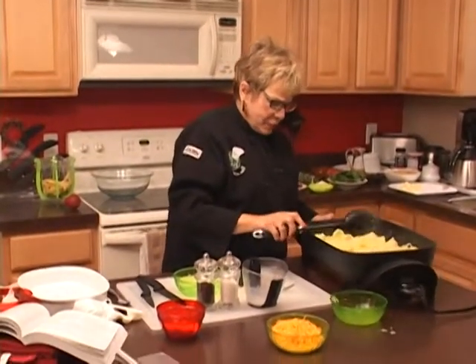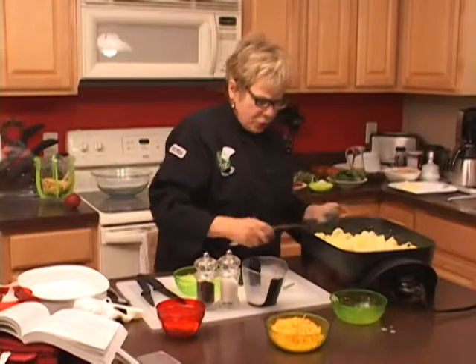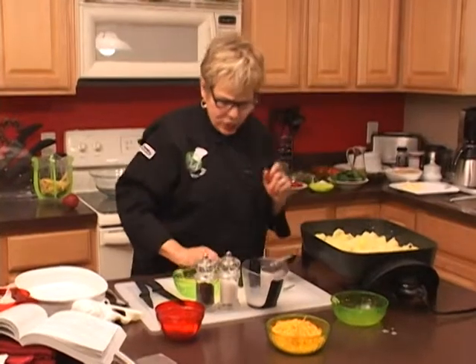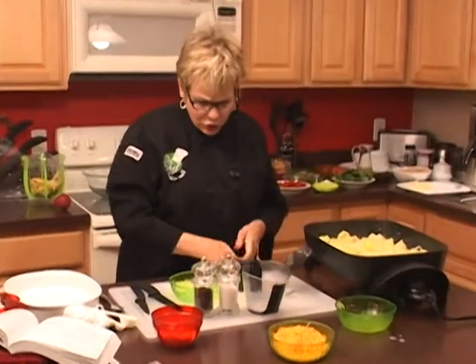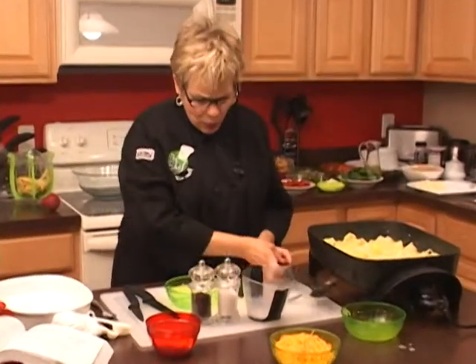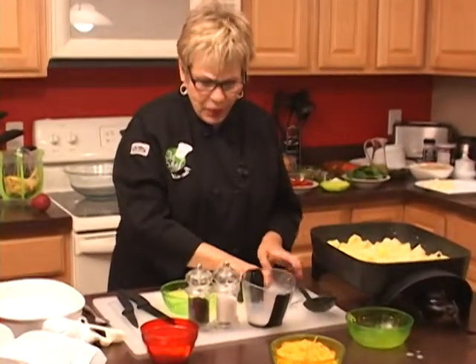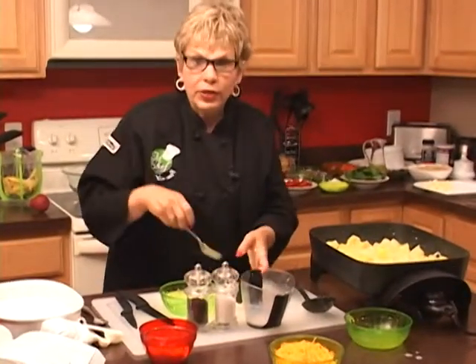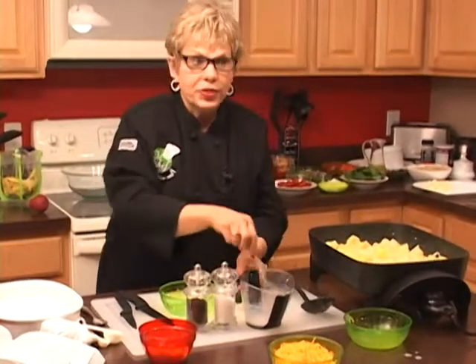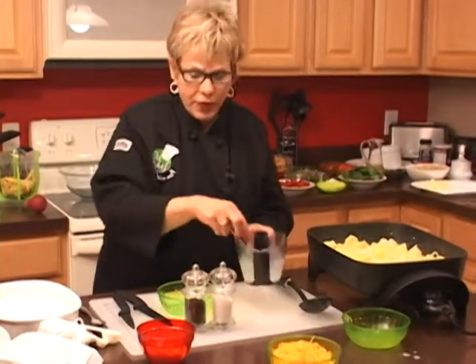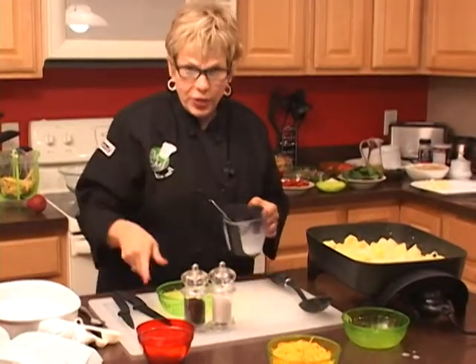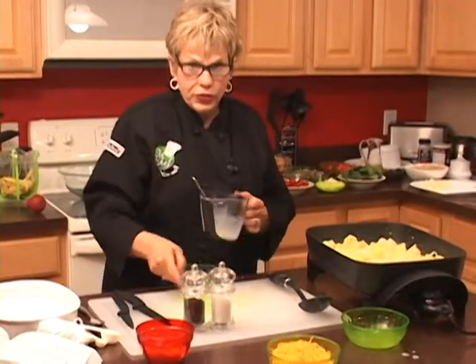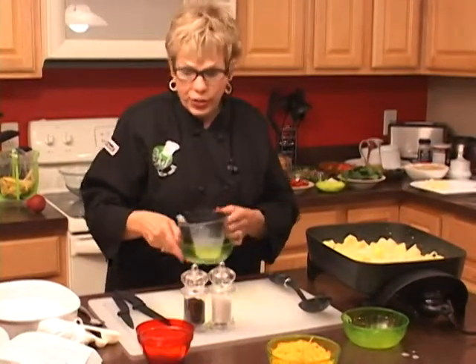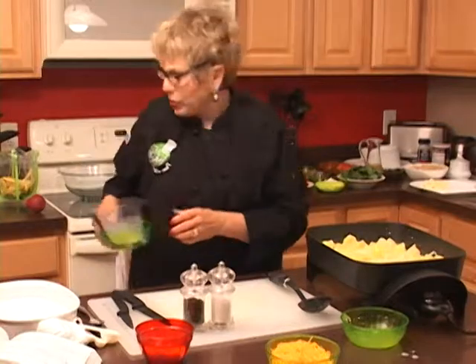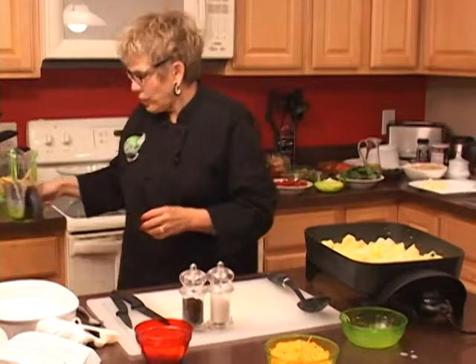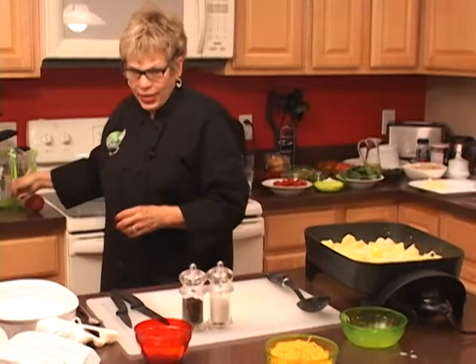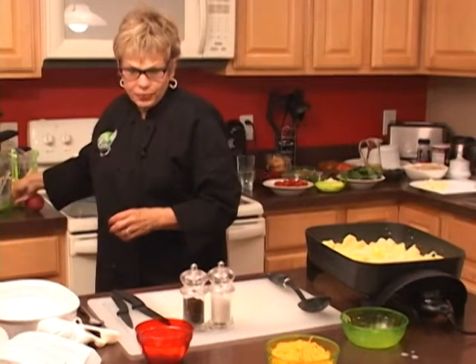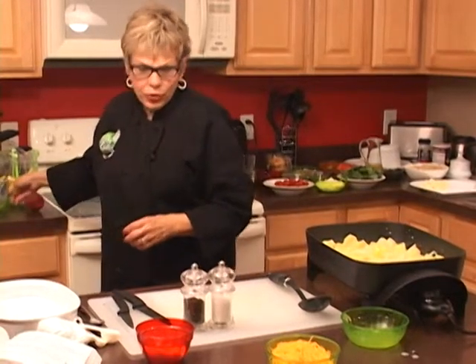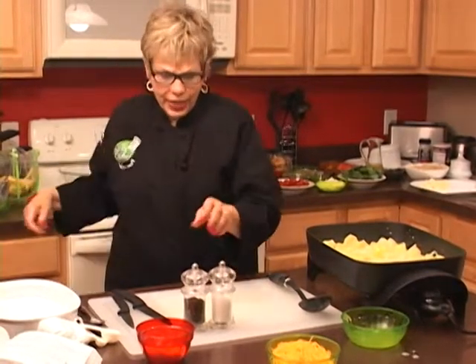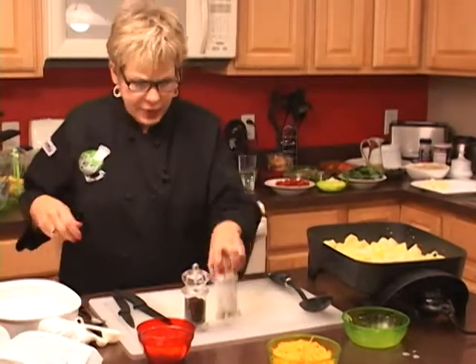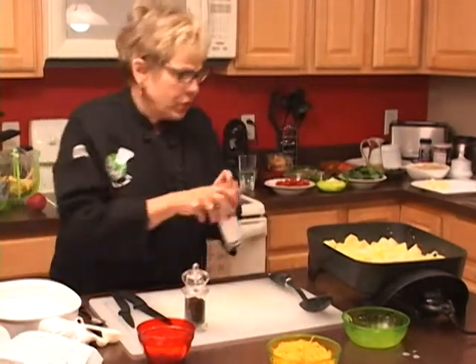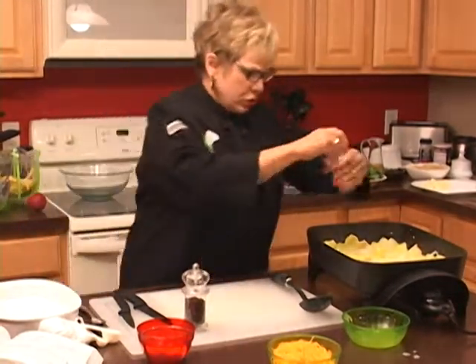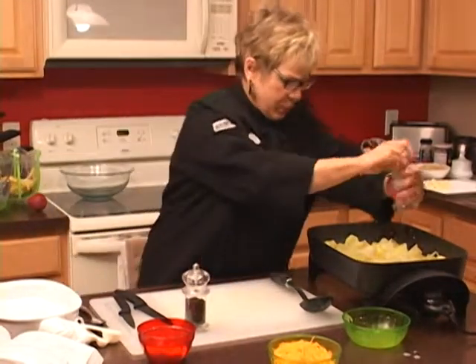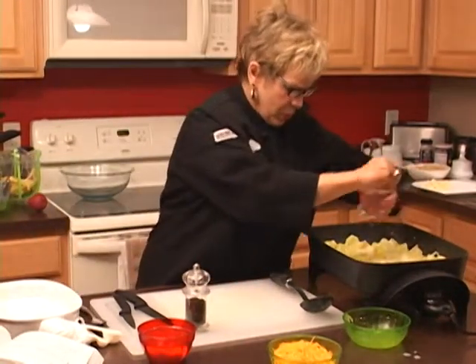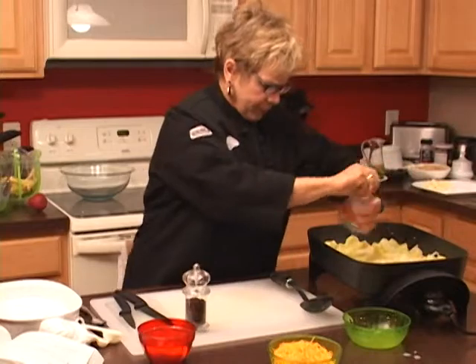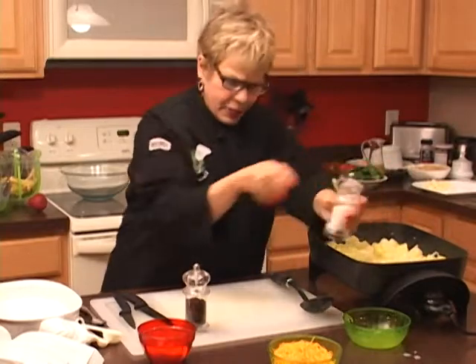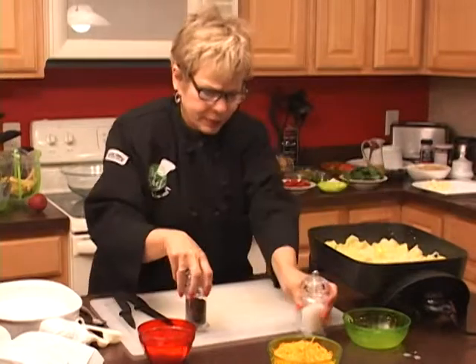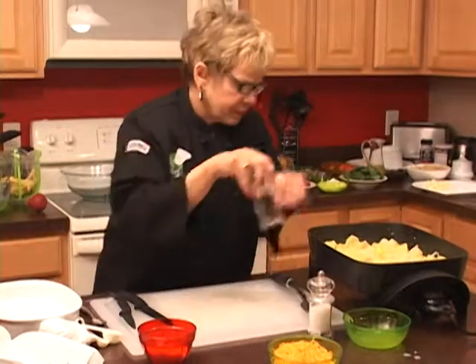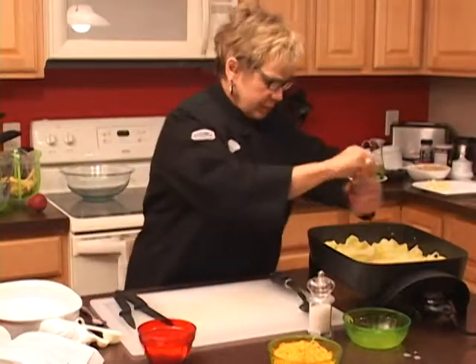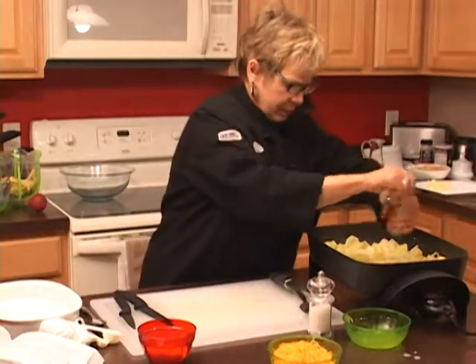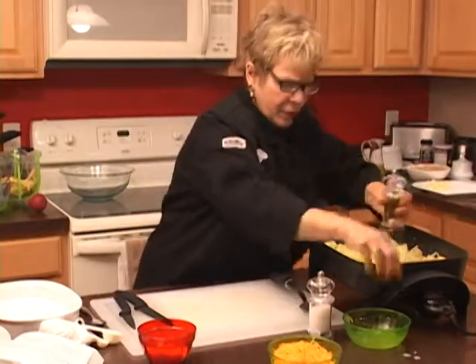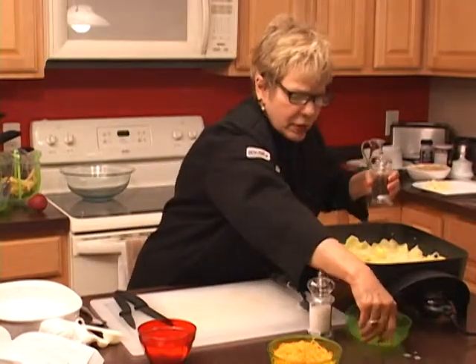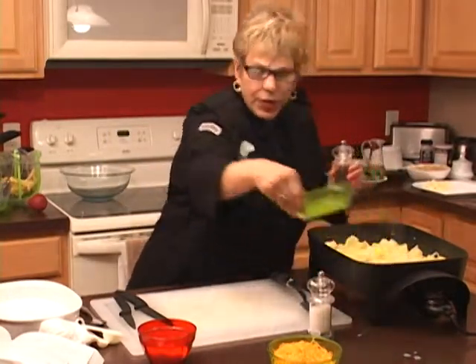We're going to put this in our soufflé bowl and bake it in the oven at 350 degrees. We're going to move everything out and use our salt and pepper again.